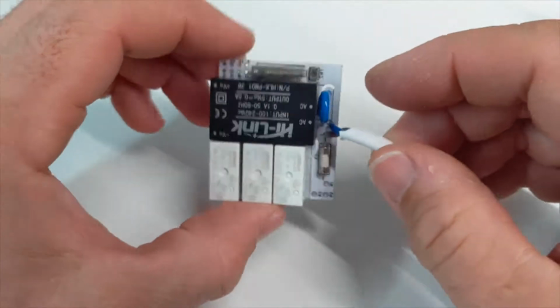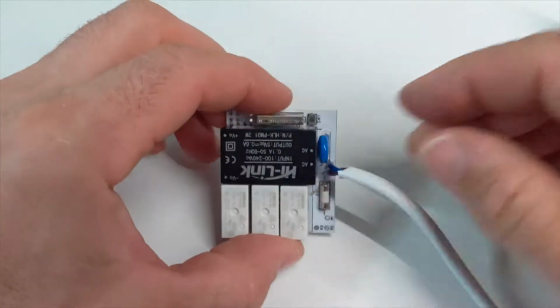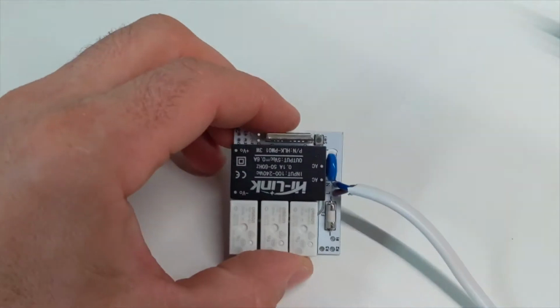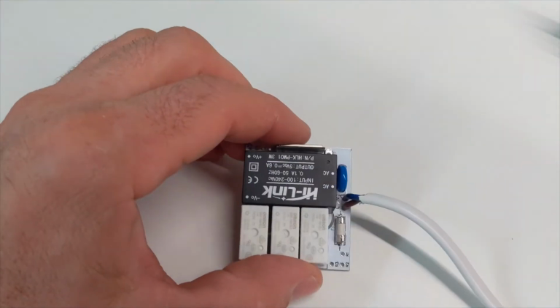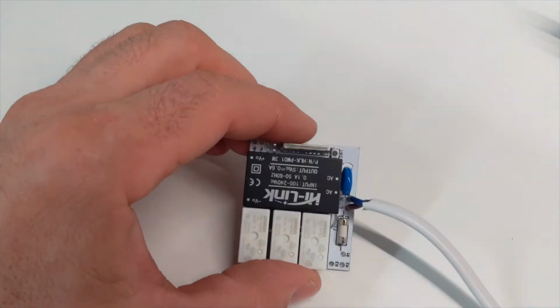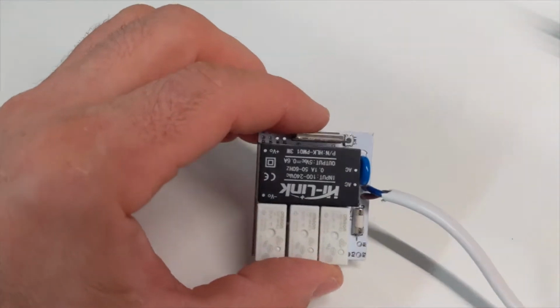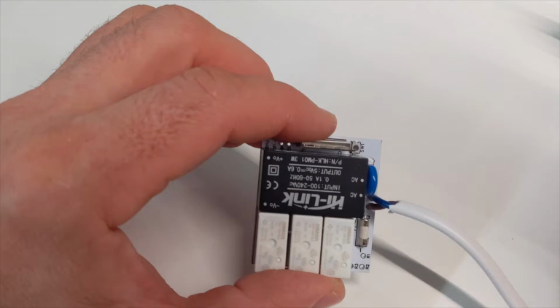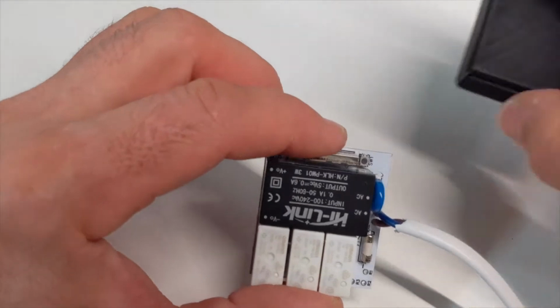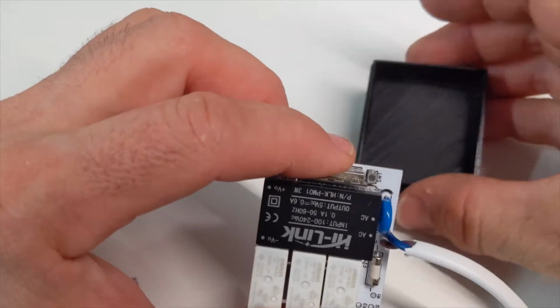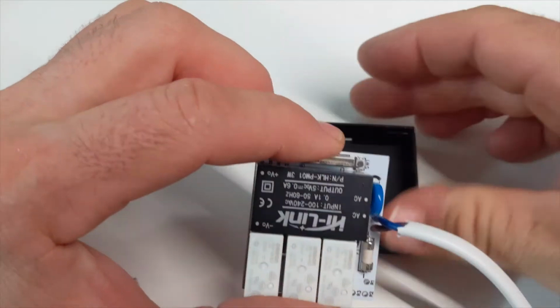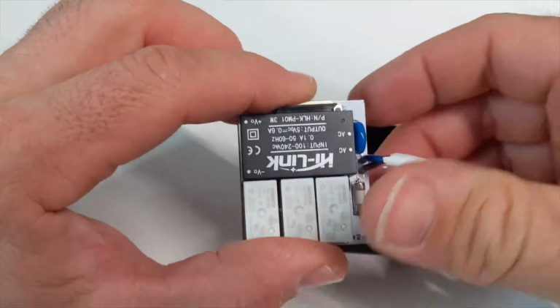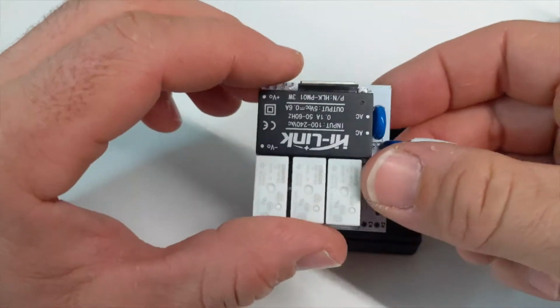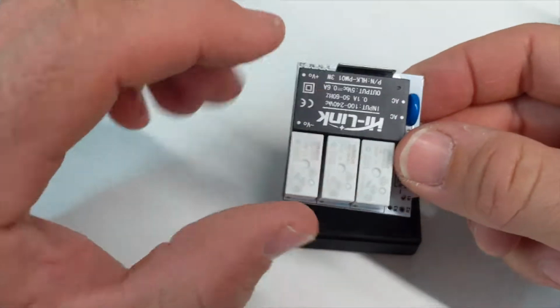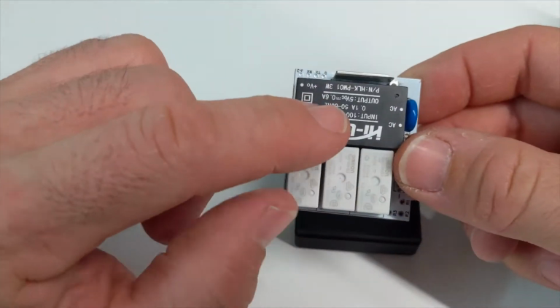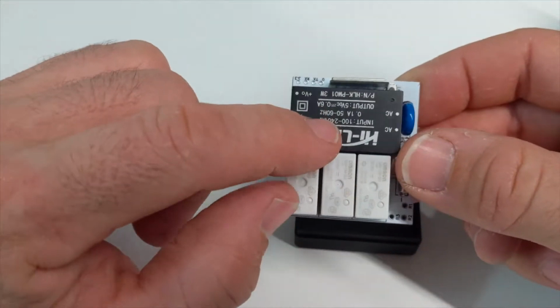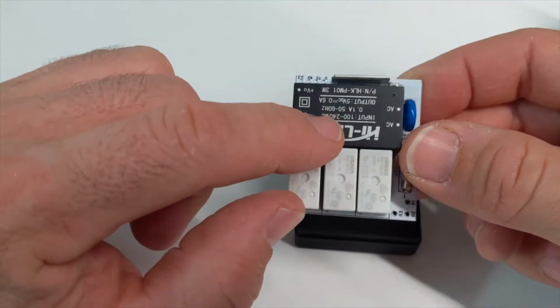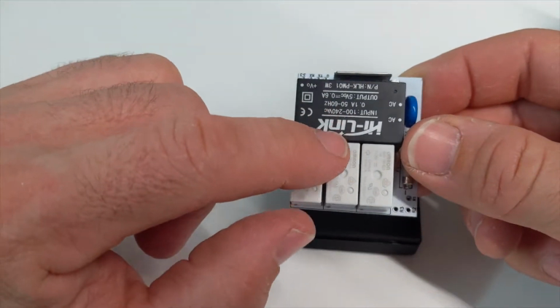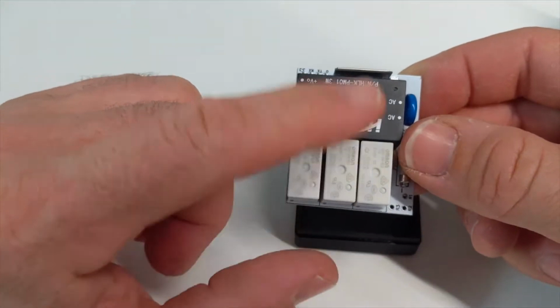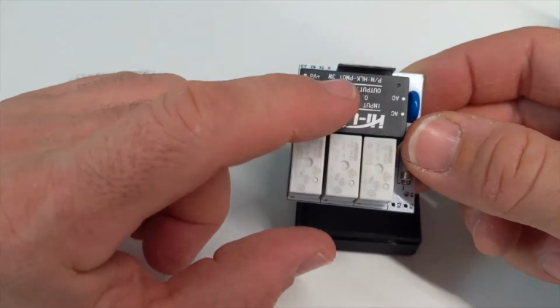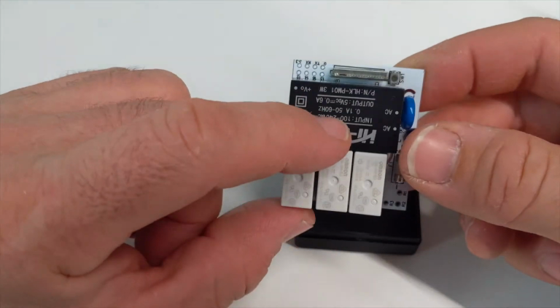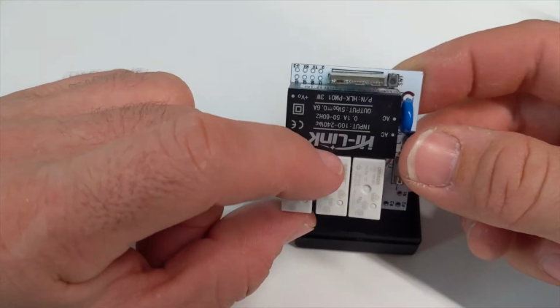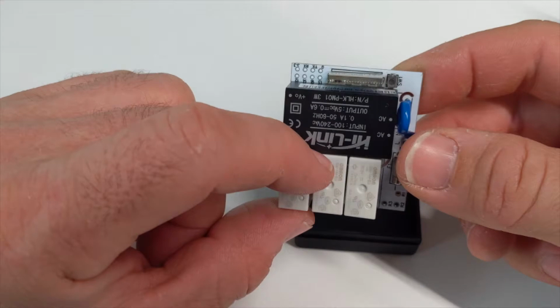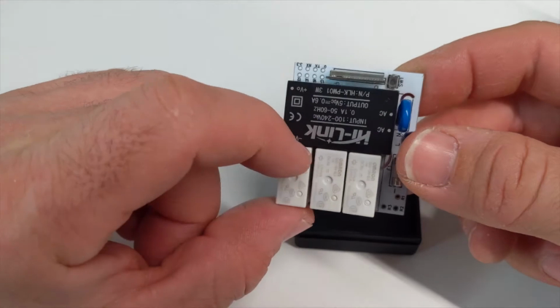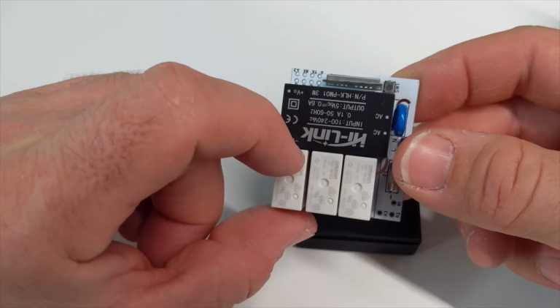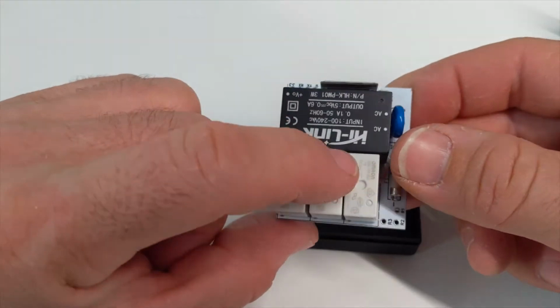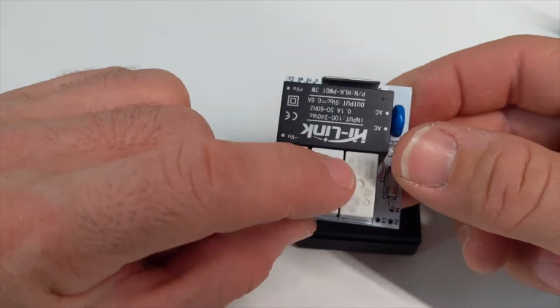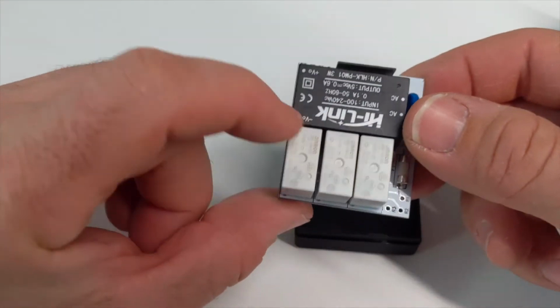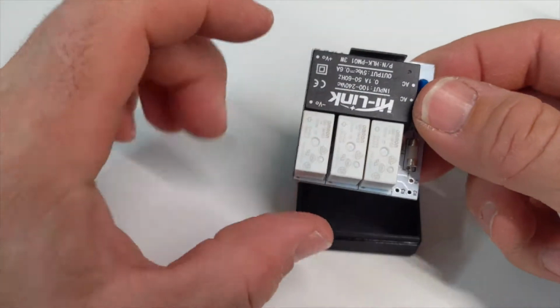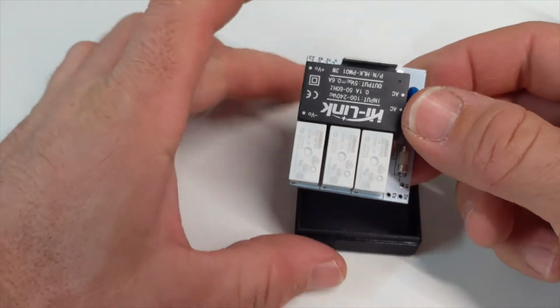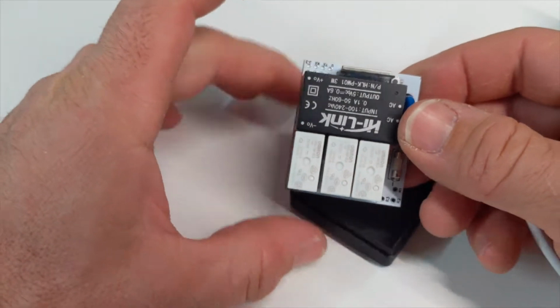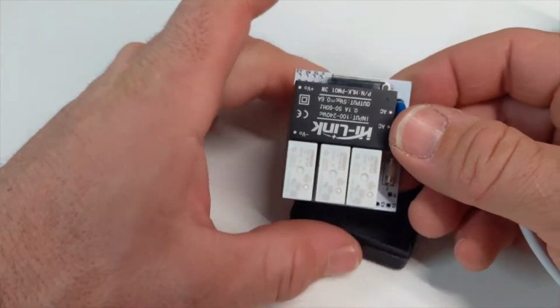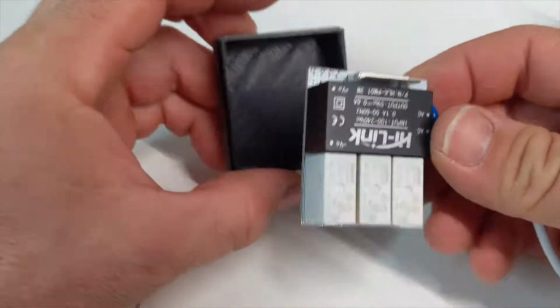And it's got the active neutral coming in here with an MOV protection just there. This works really well. I've got three of them running in my house. I've got them running ESPHome and they're hooked up to my Home Assistant, and they're going well.